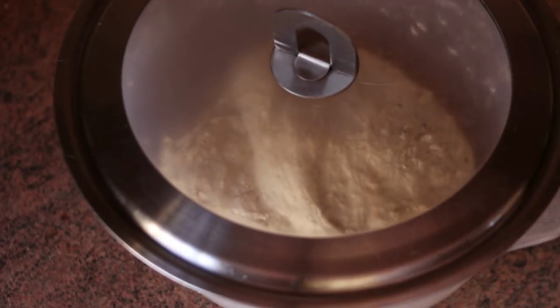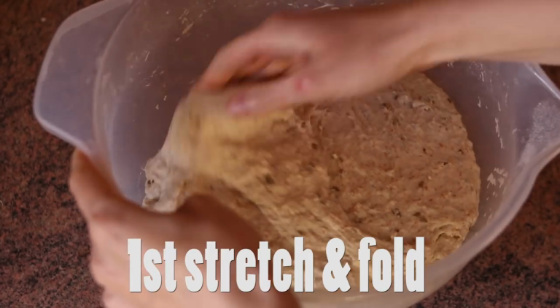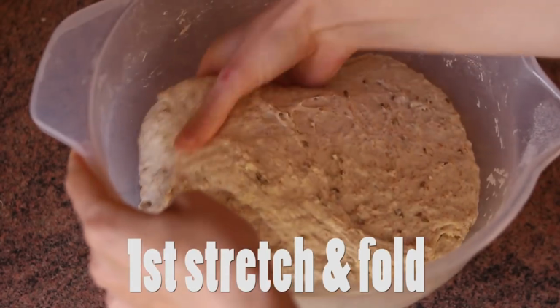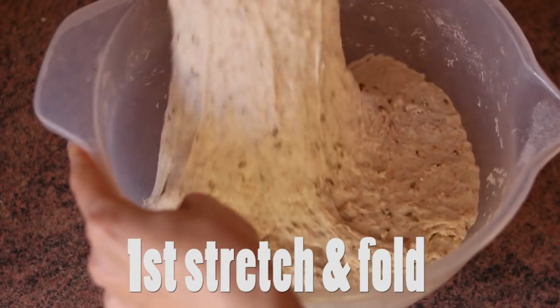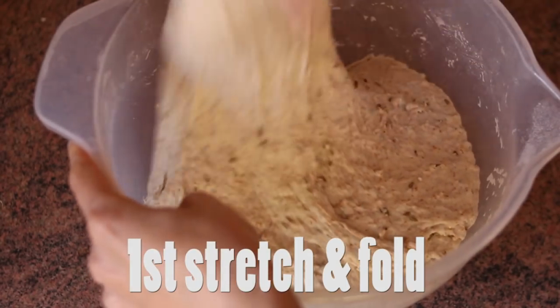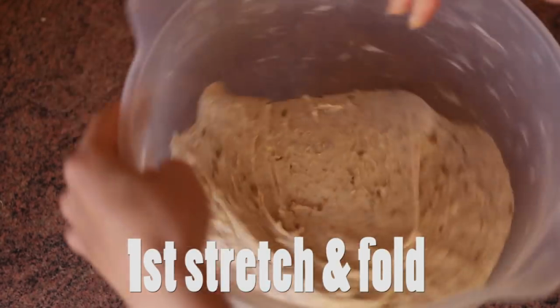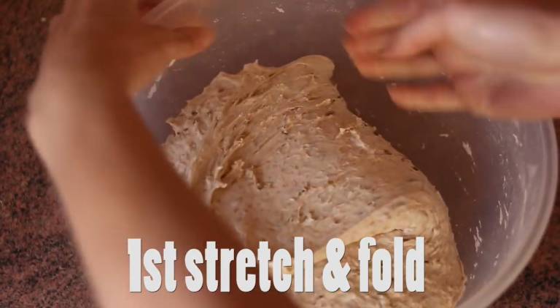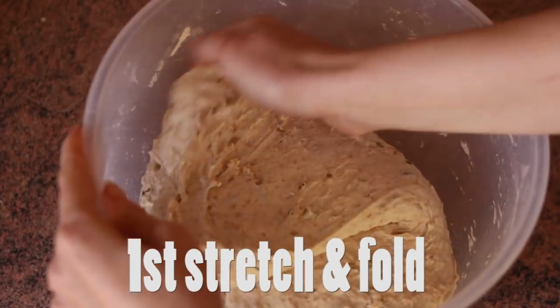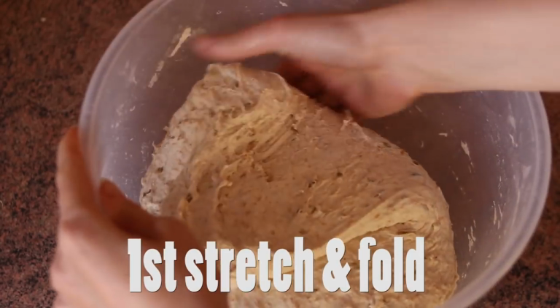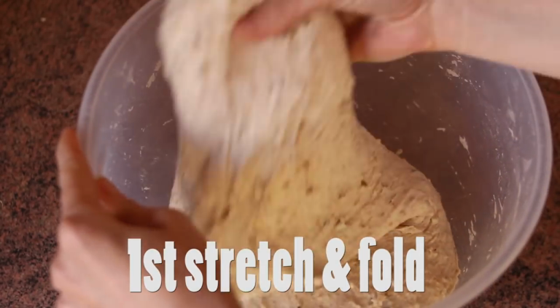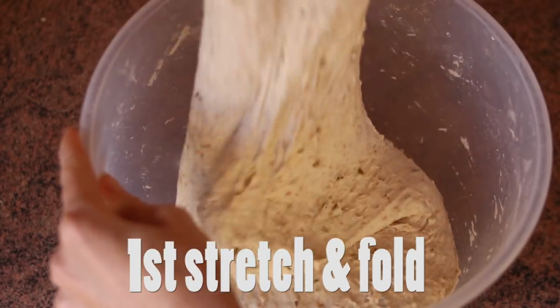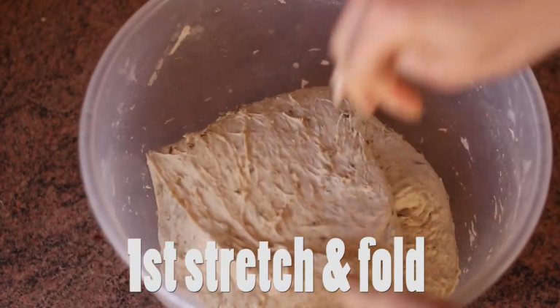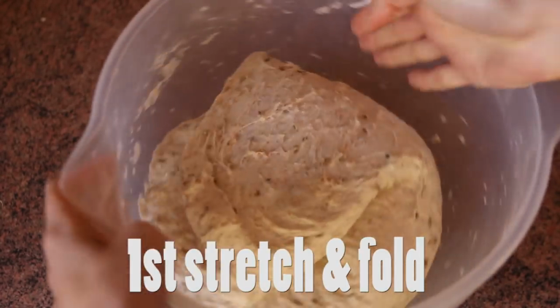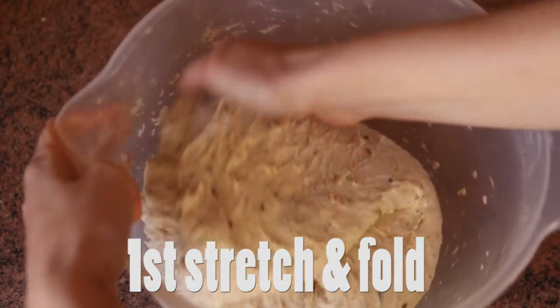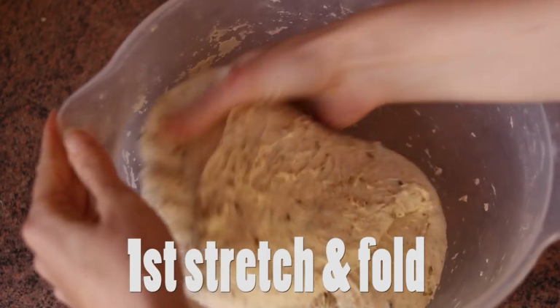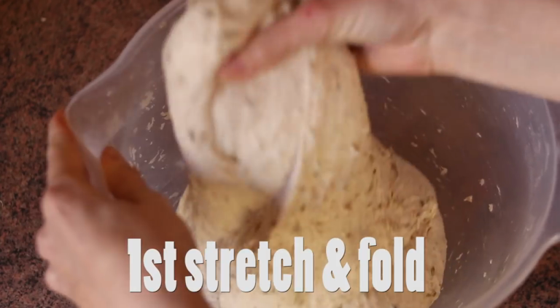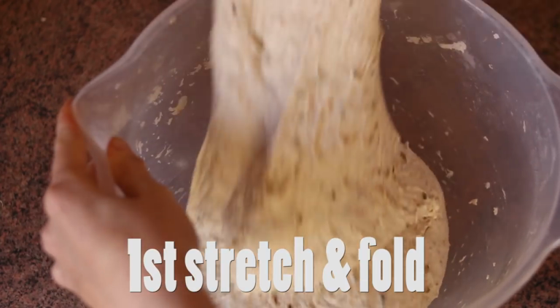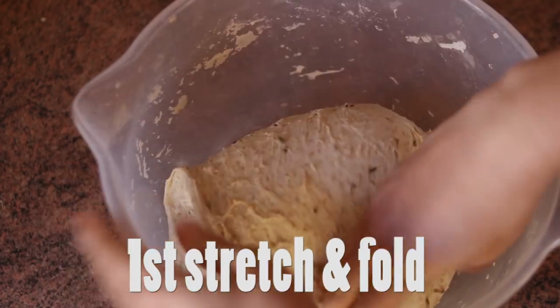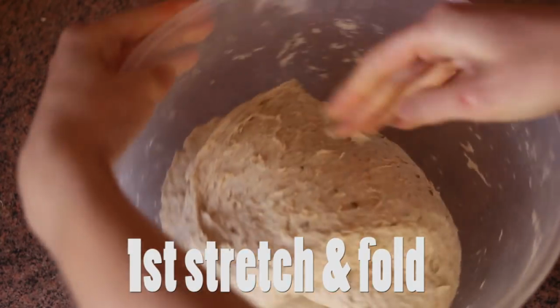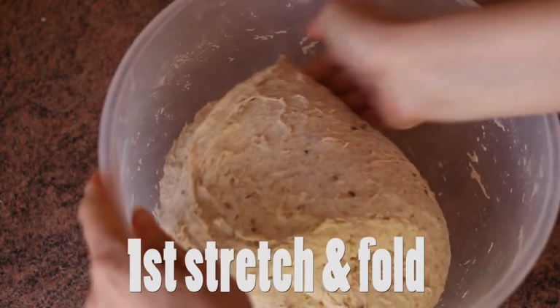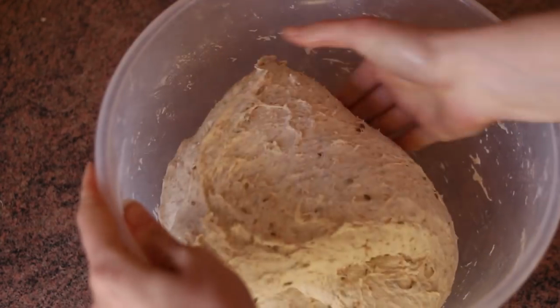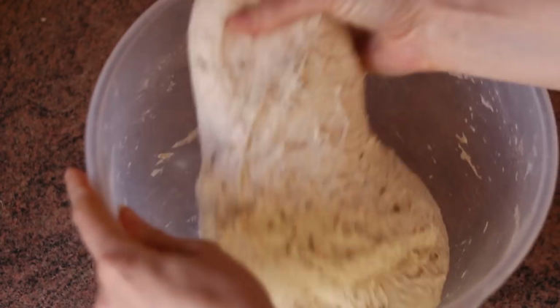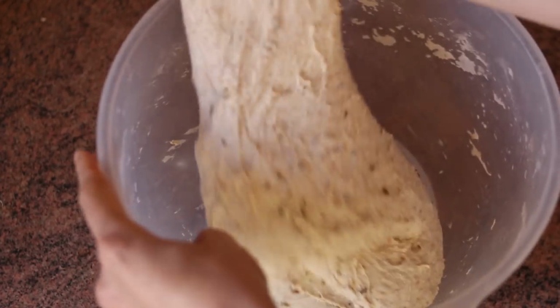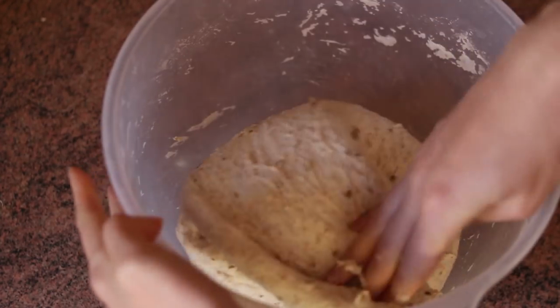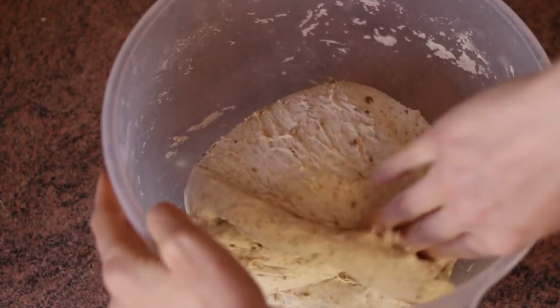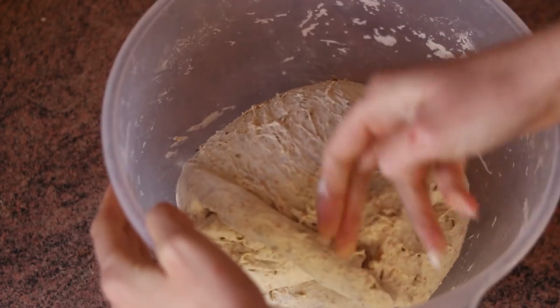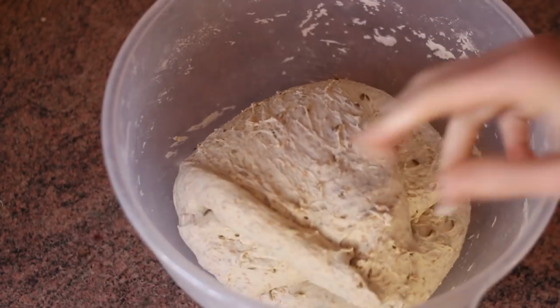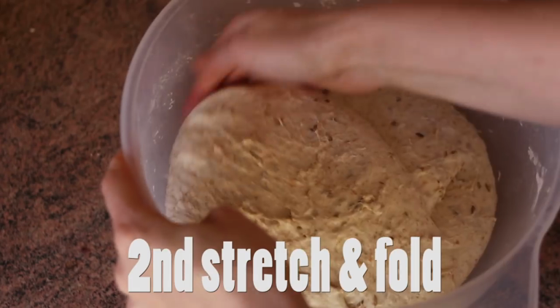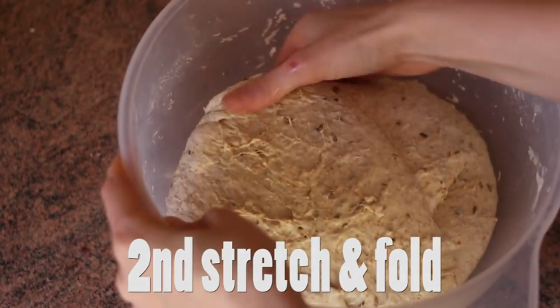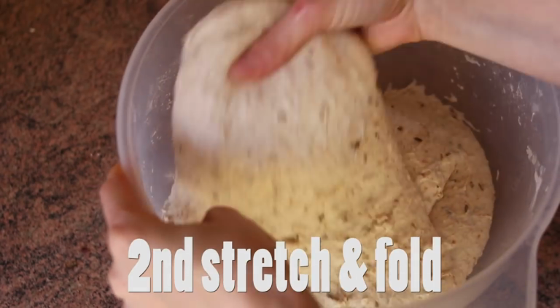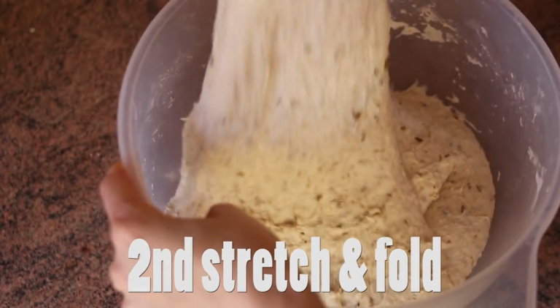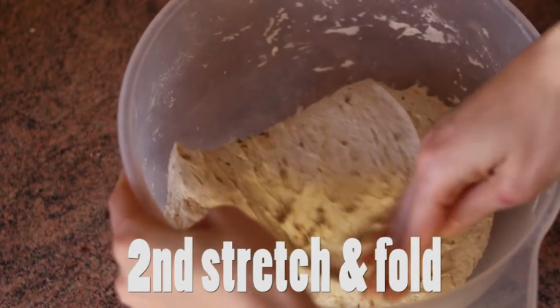This is the first stretch and fold. This is the second one.